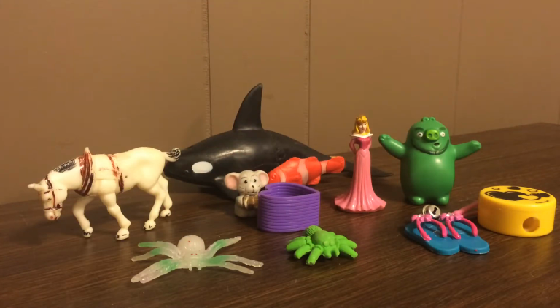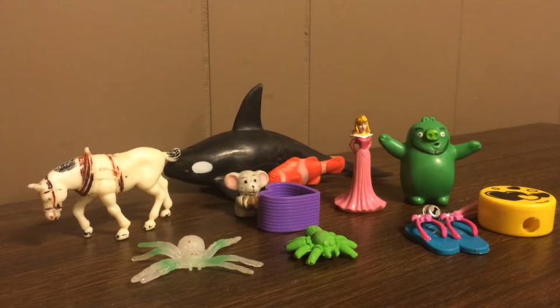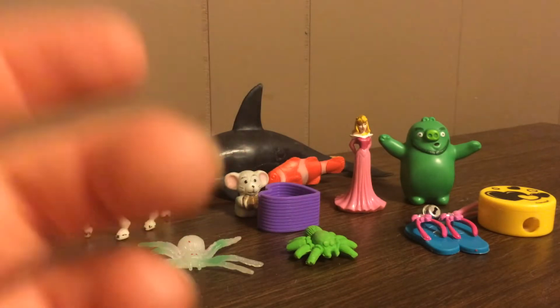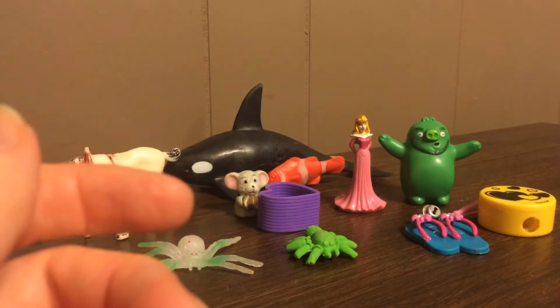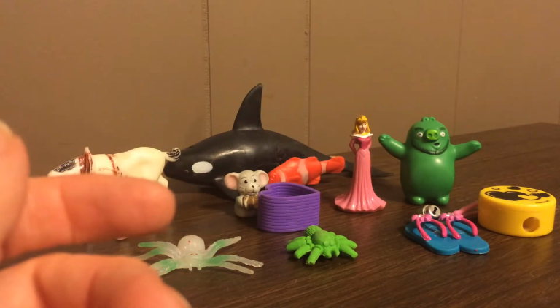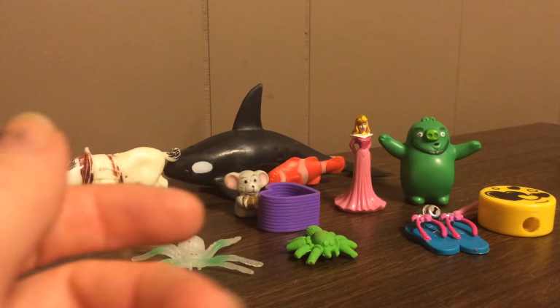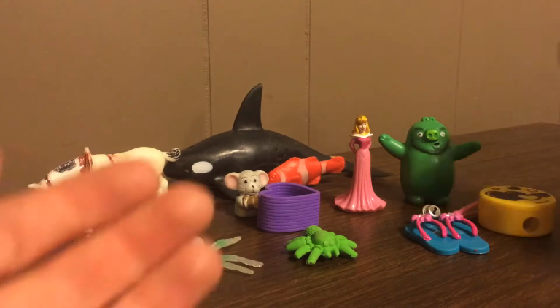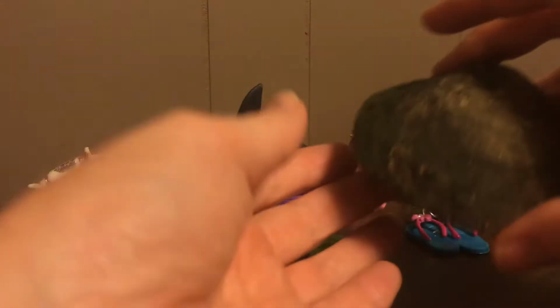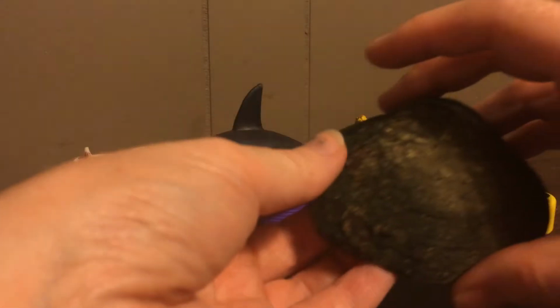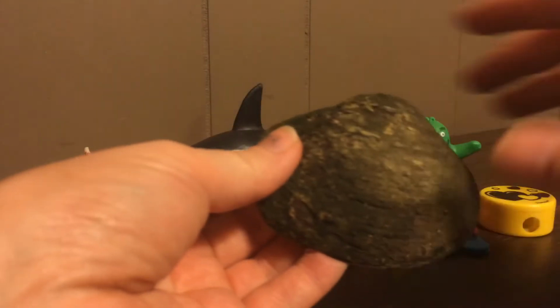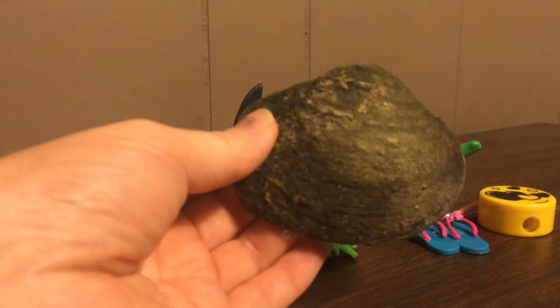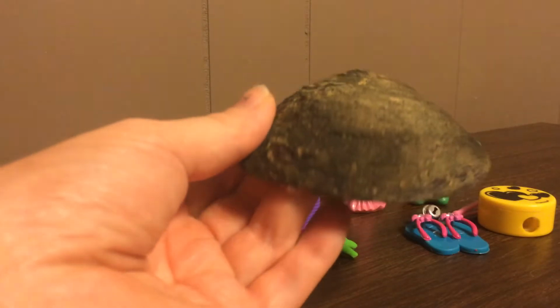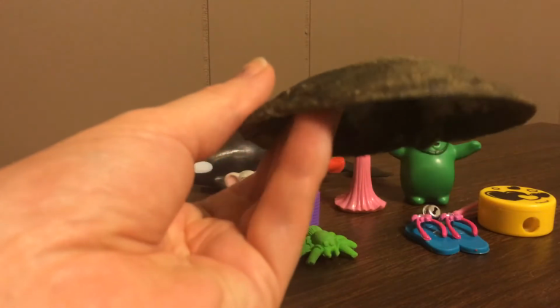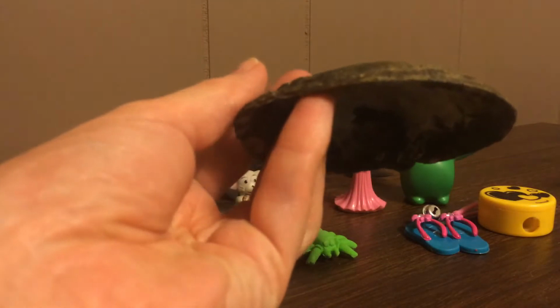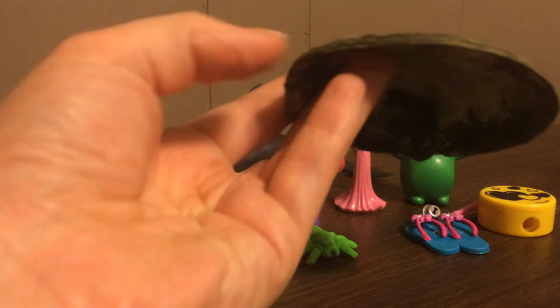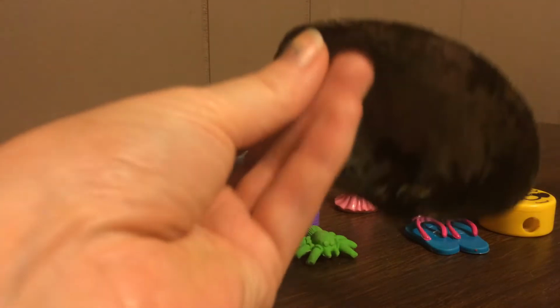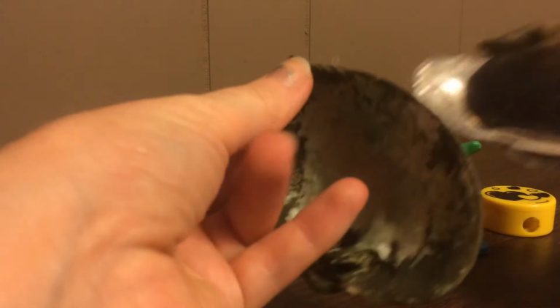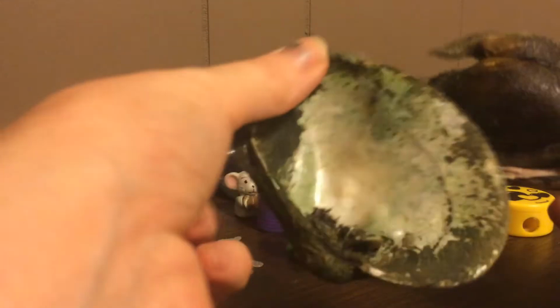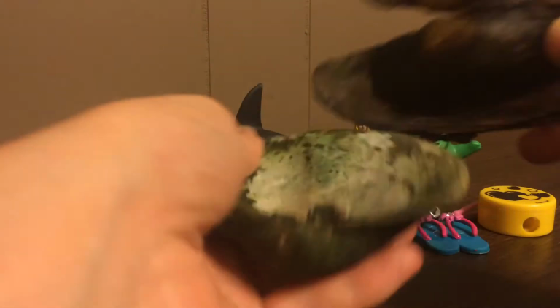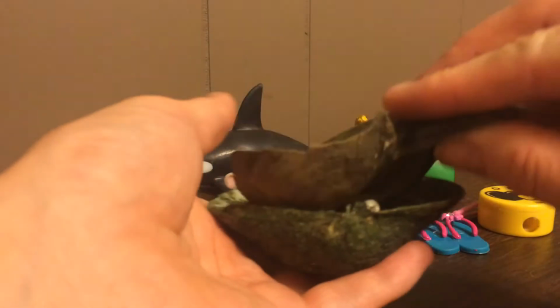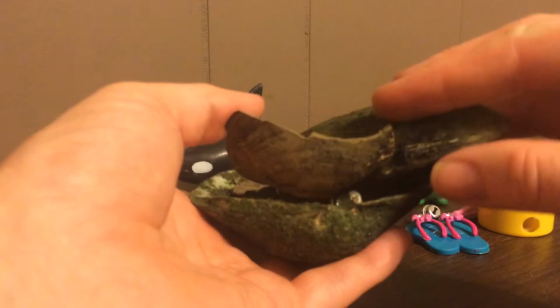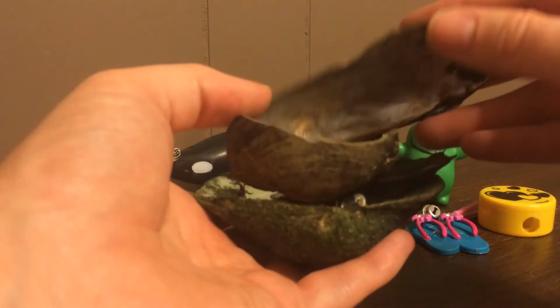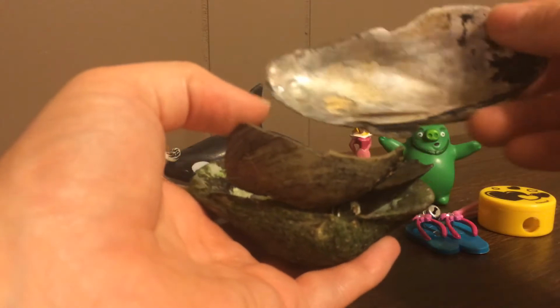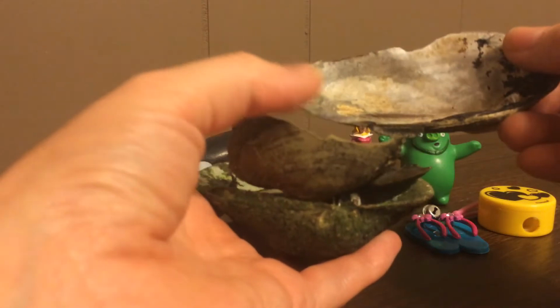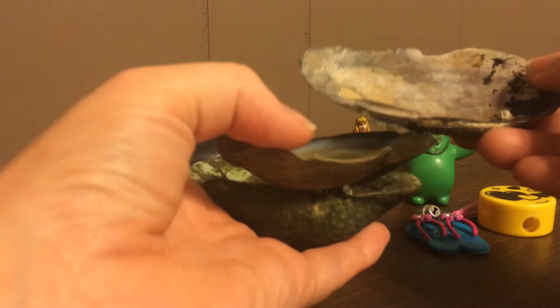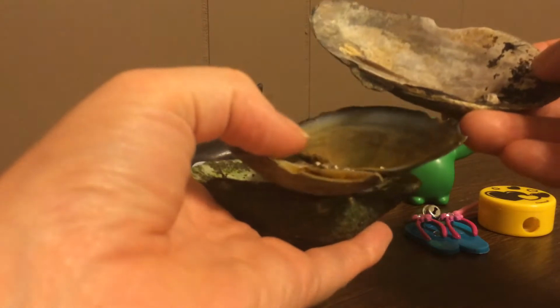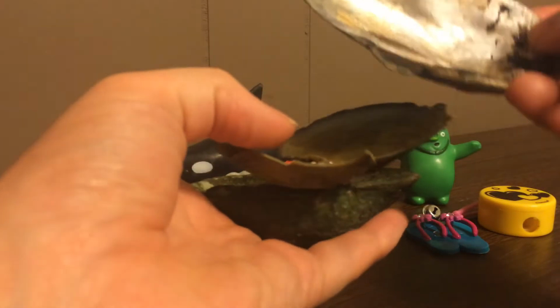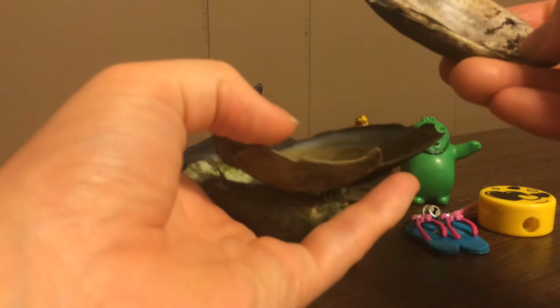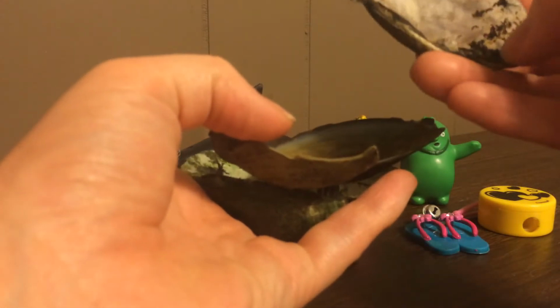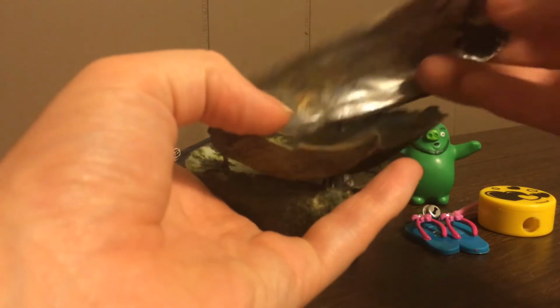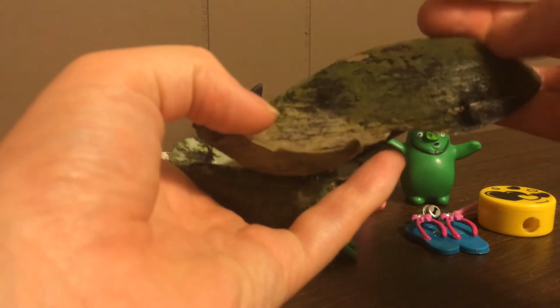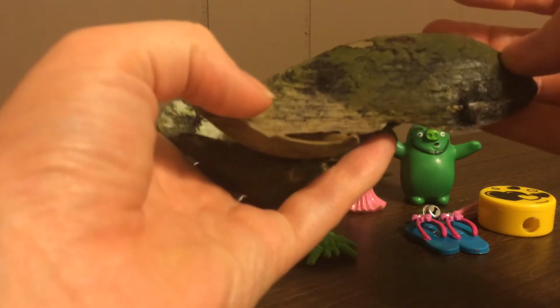My daughter decided to collect as well — some shells from next to the river. Believe it or not, I did clean these up, so these are as clean as they get.